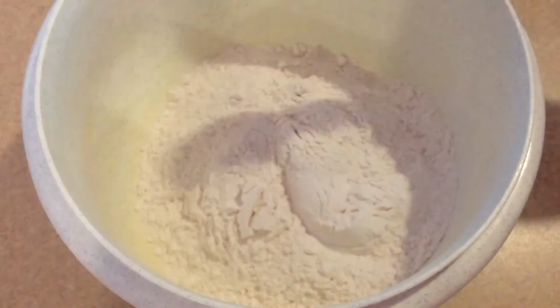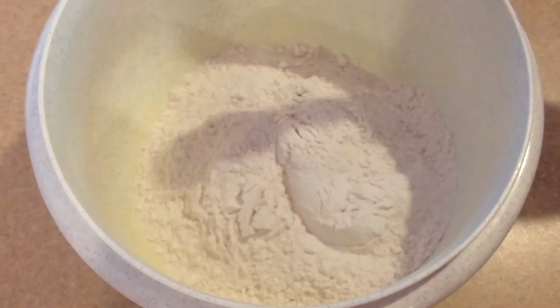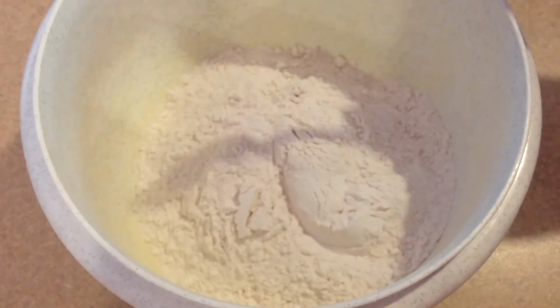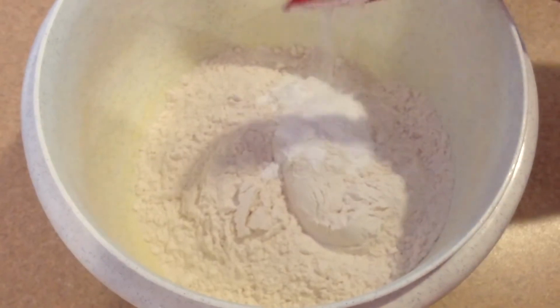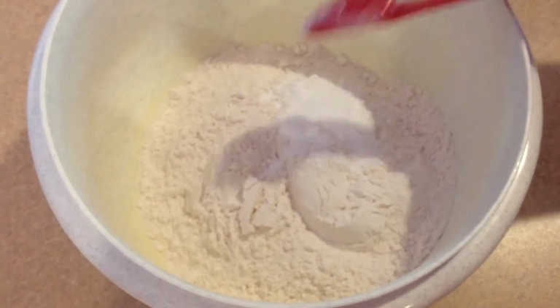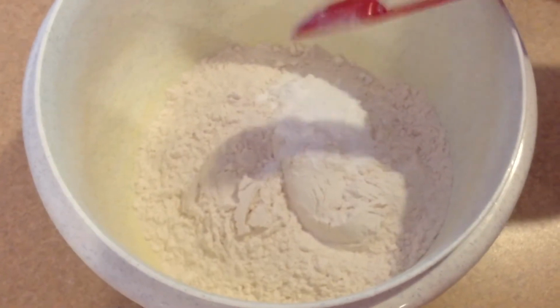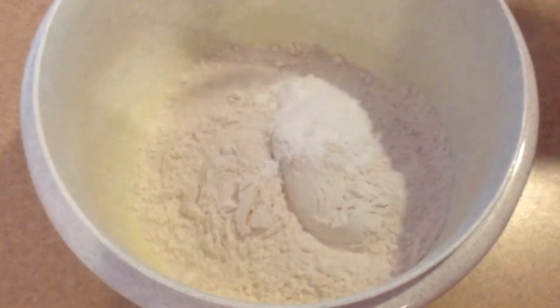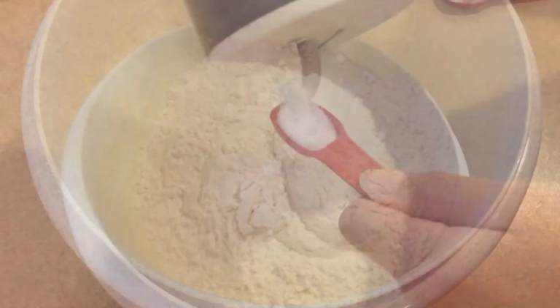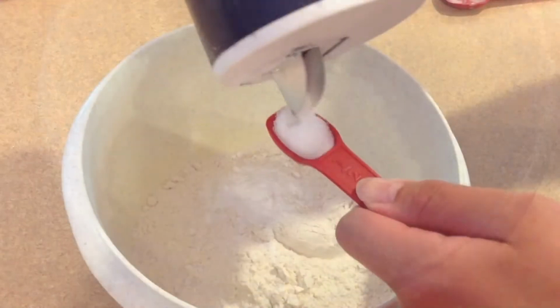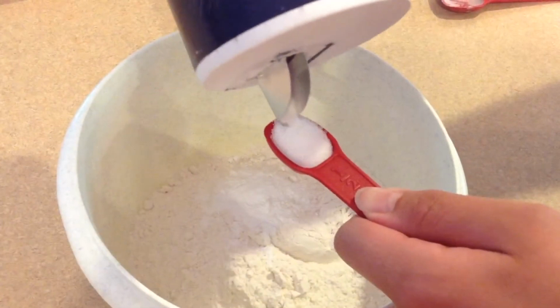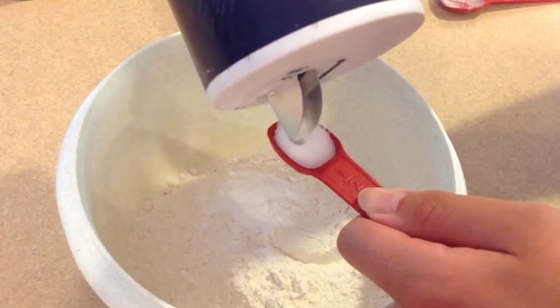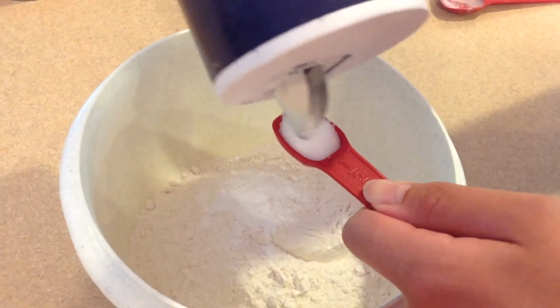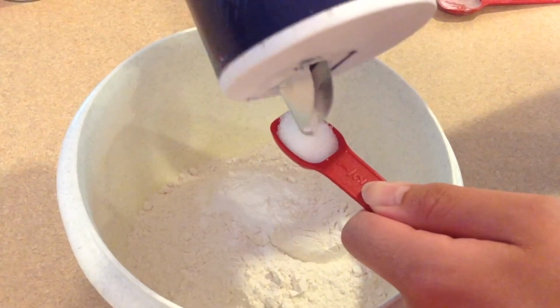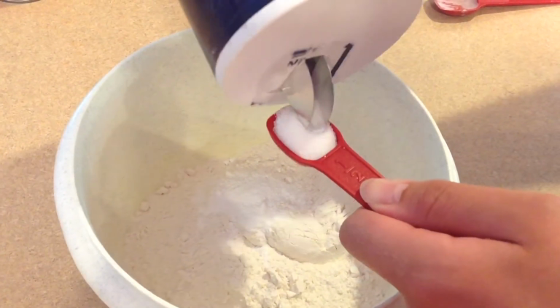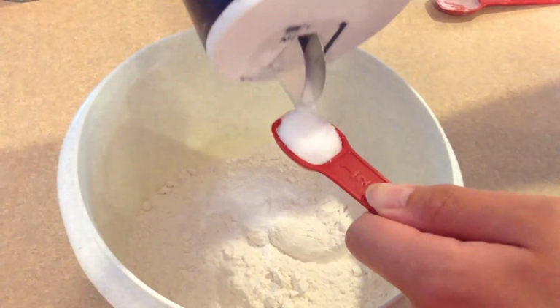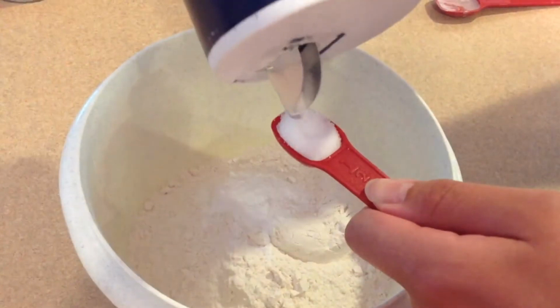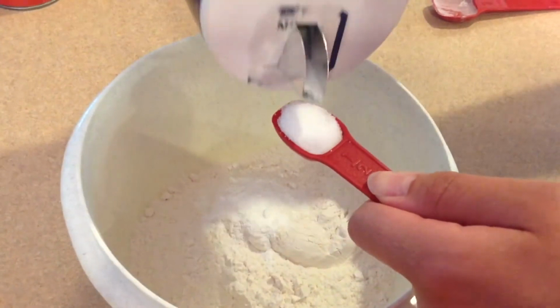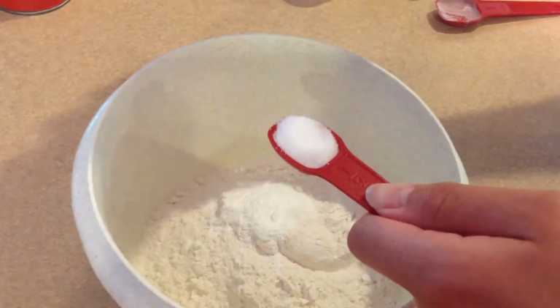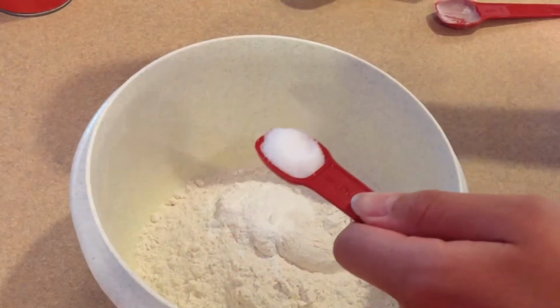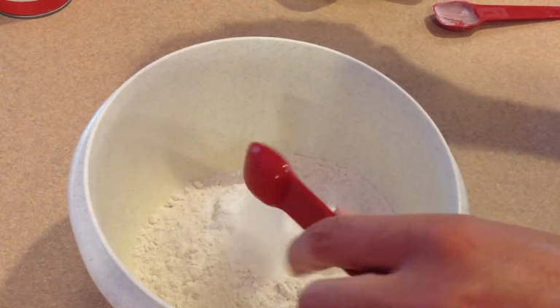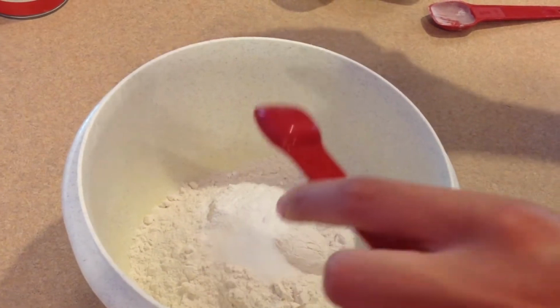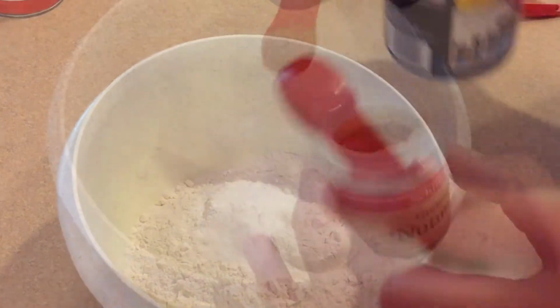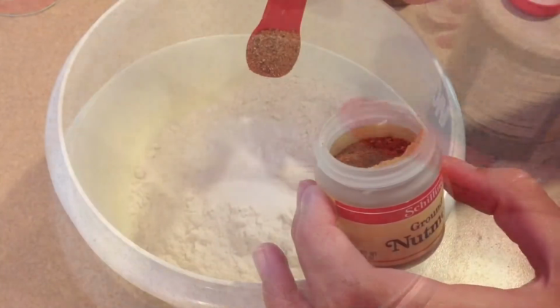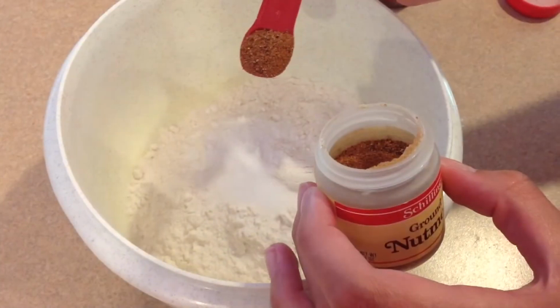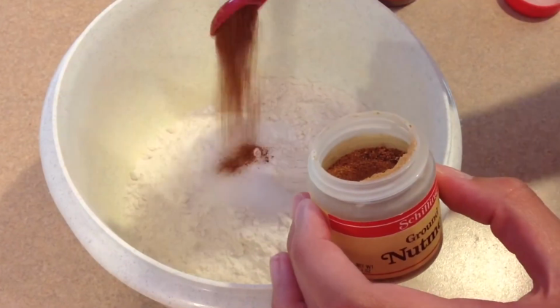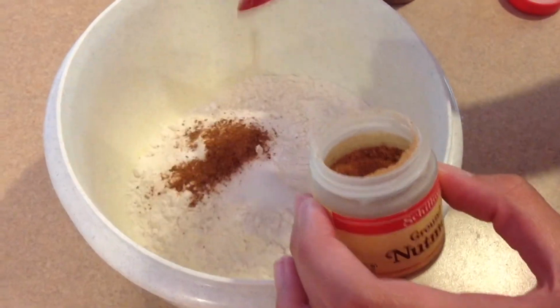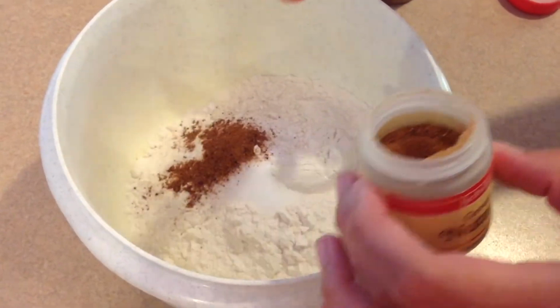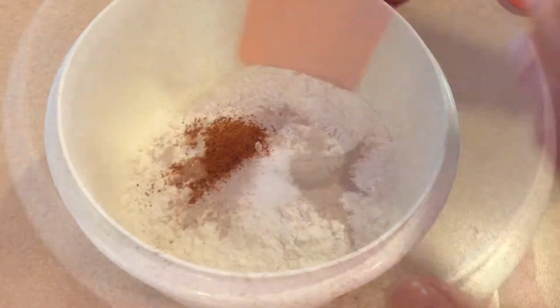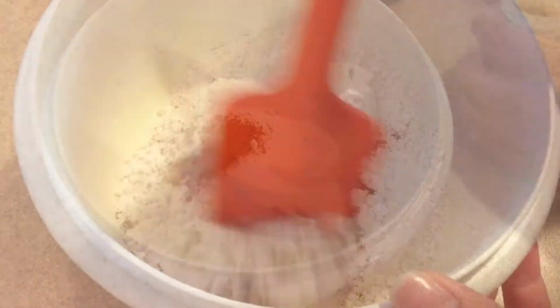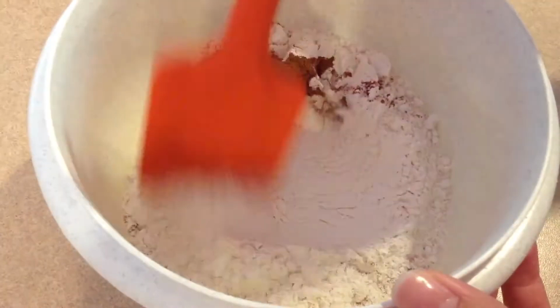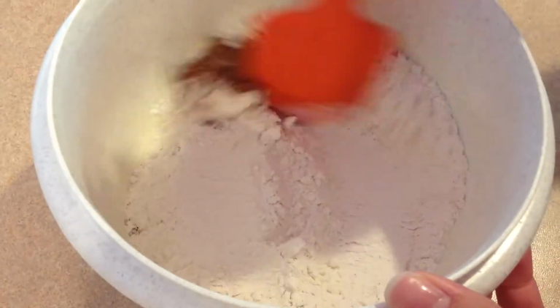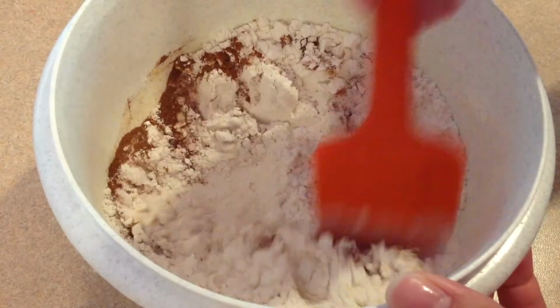In a separate bowl, add 1 and 1 half cups flour and 1 teaspoon baking powder, then add 1 half teaspoon of salt. Add 1 fourth teaspoon of cinnamon and nutmeg, then stir well.